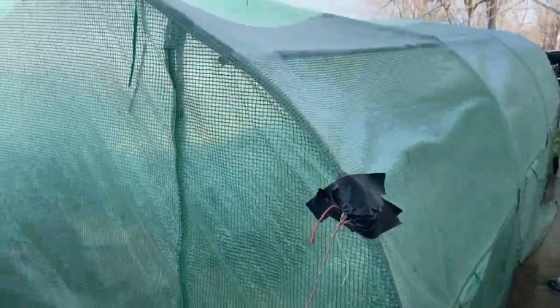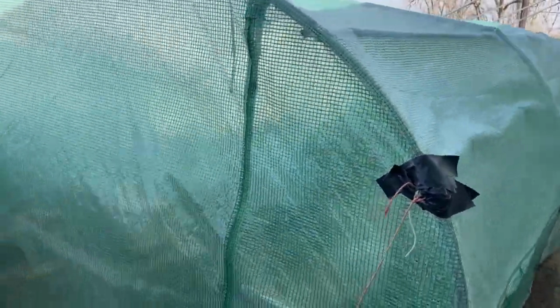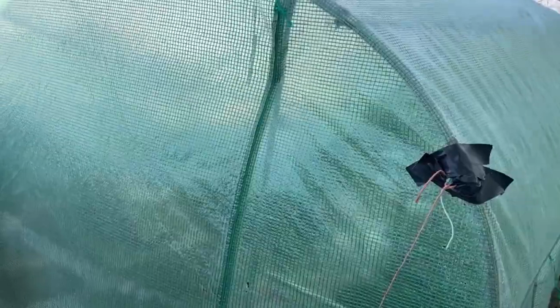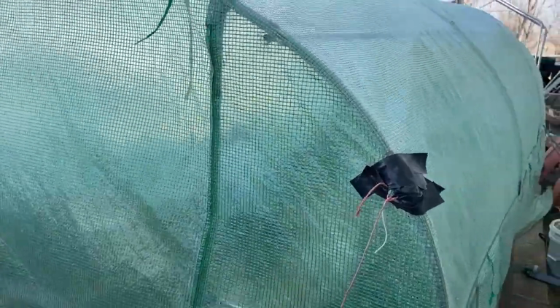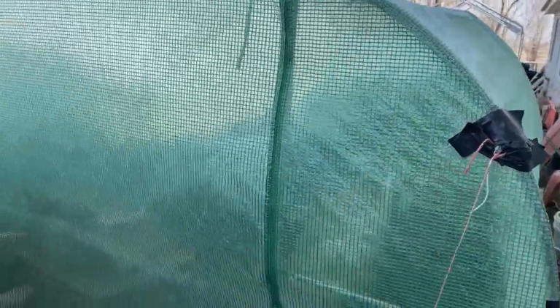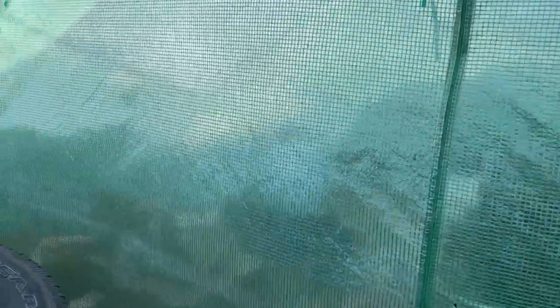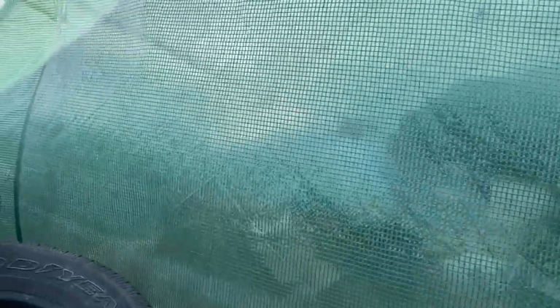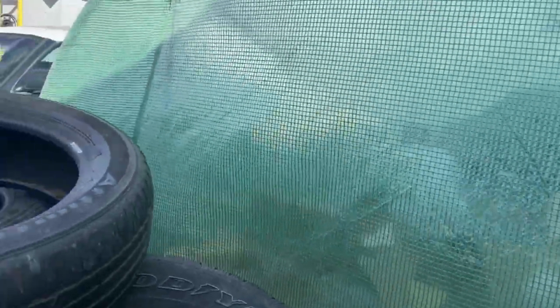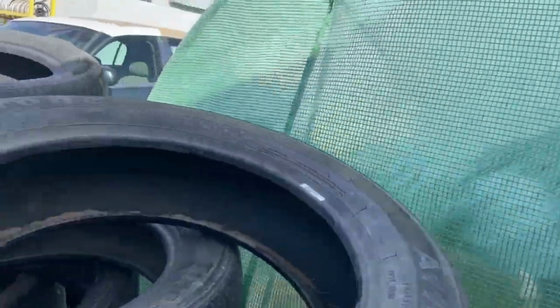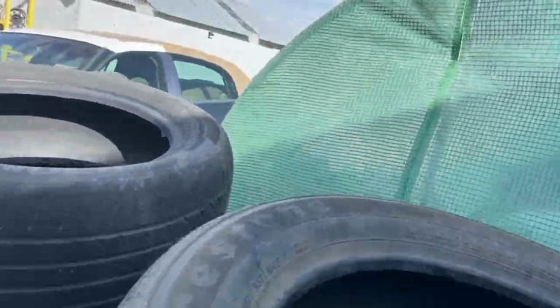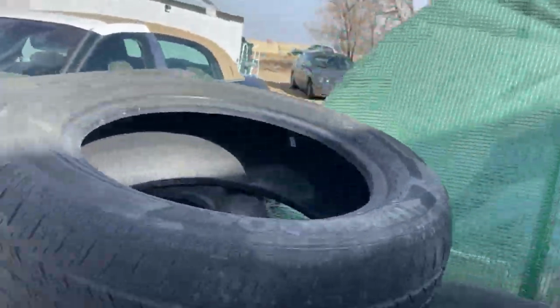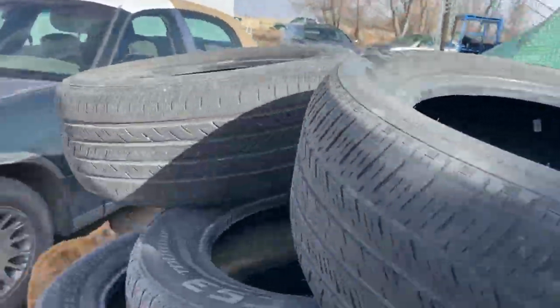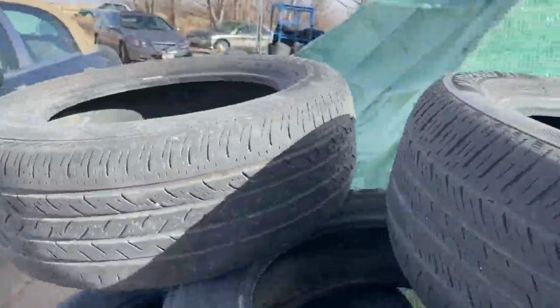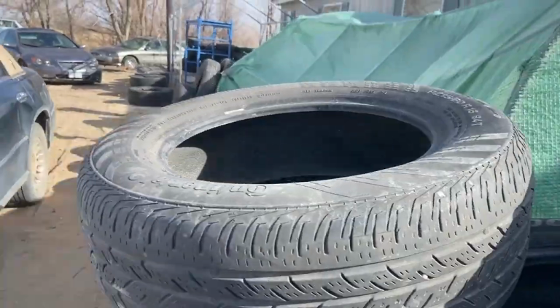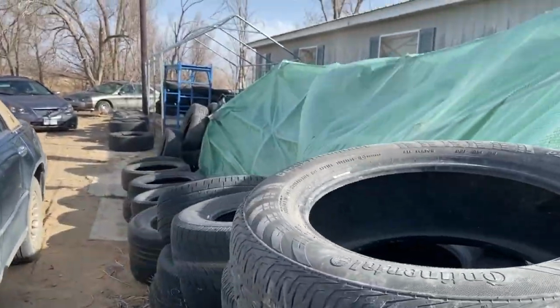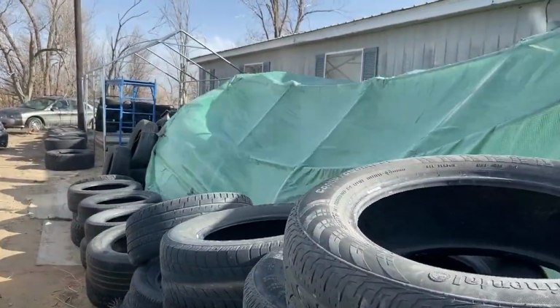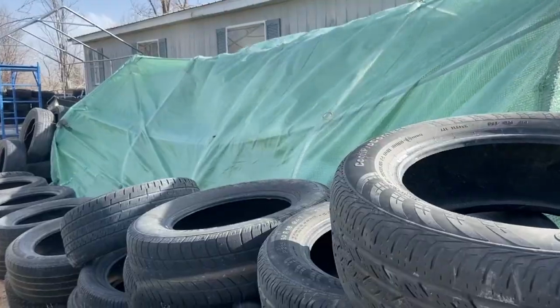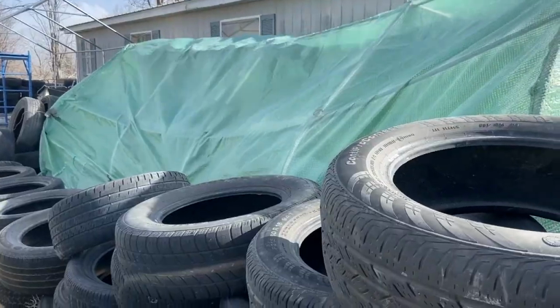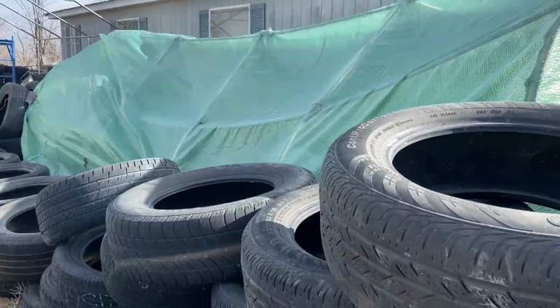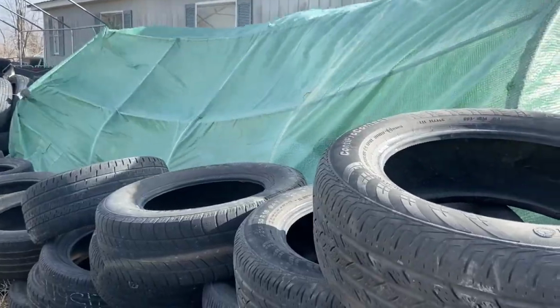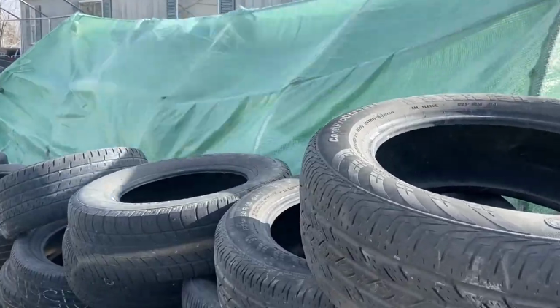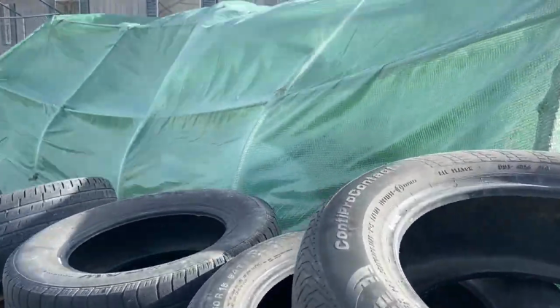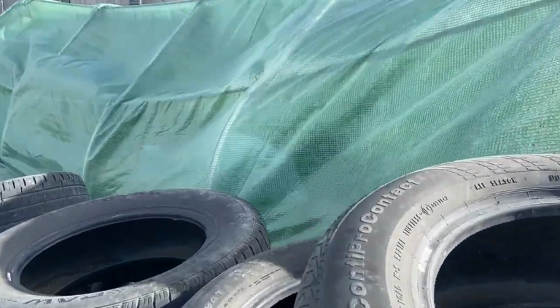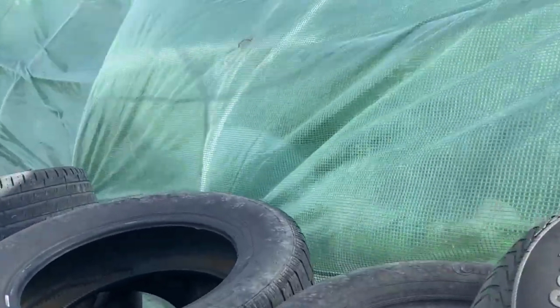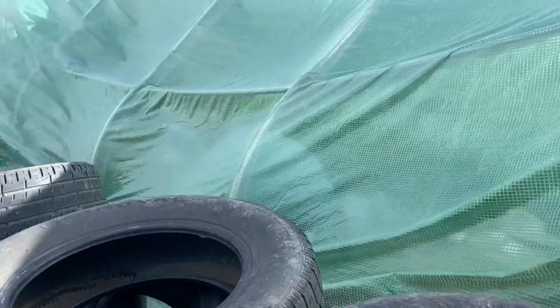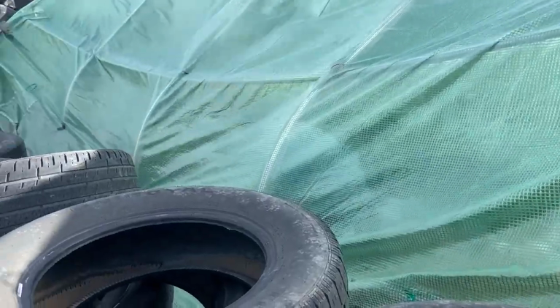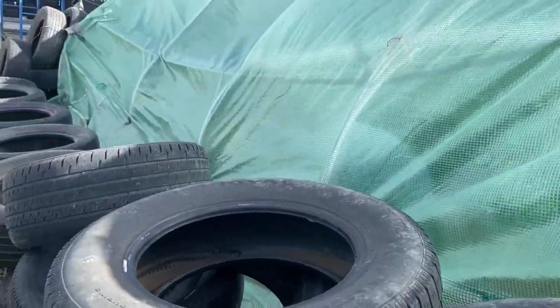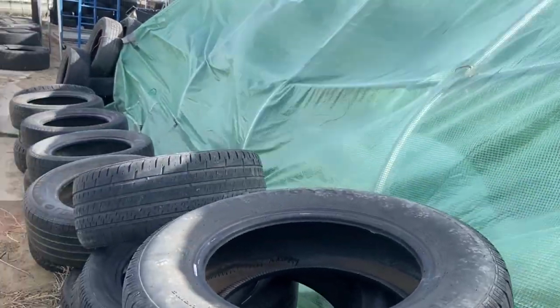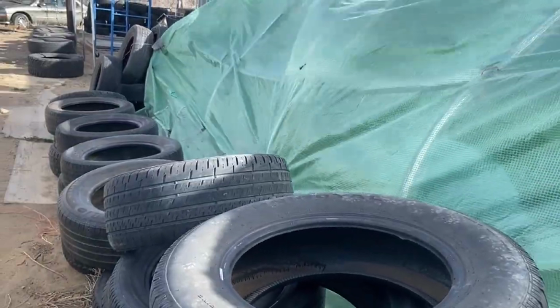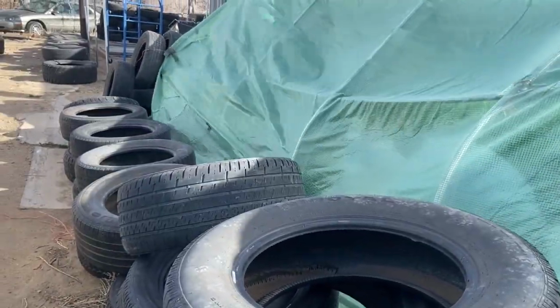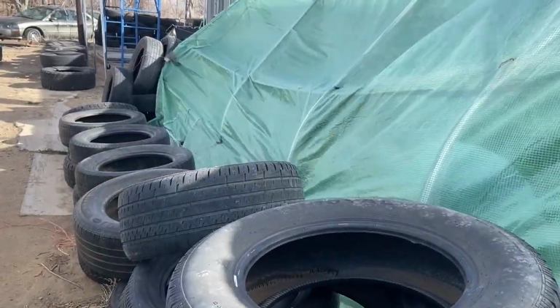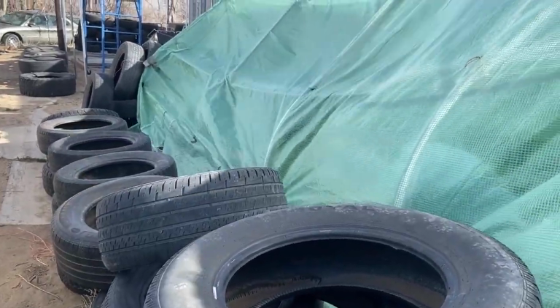Okay guys, so it's super windy out today, and it finally destroyed the greenhouse. Completely collapsed to the side, bent that pole up — looks like it broke the pole.